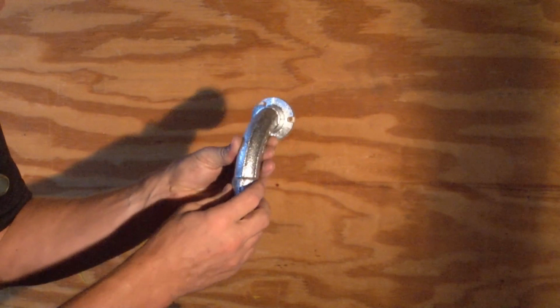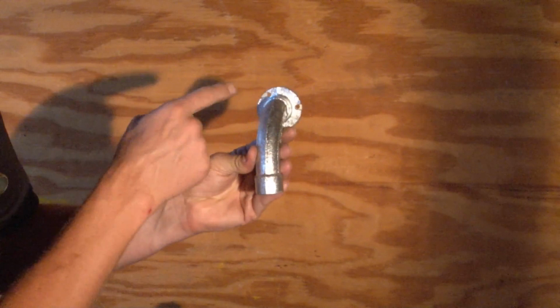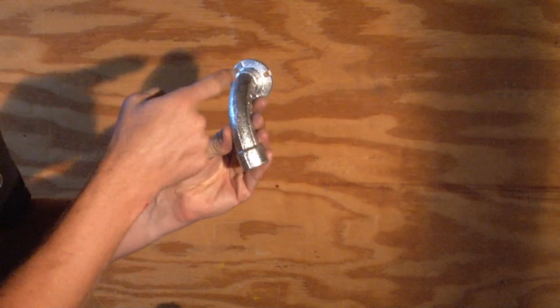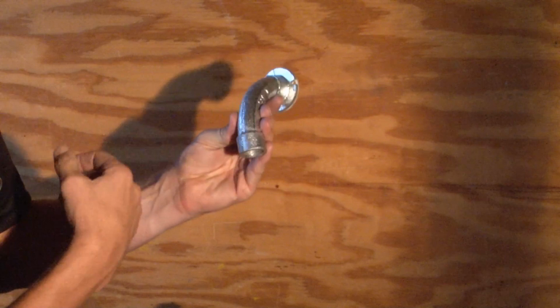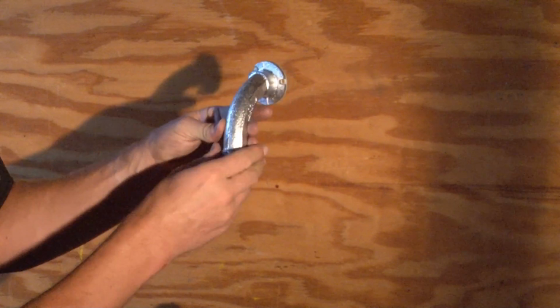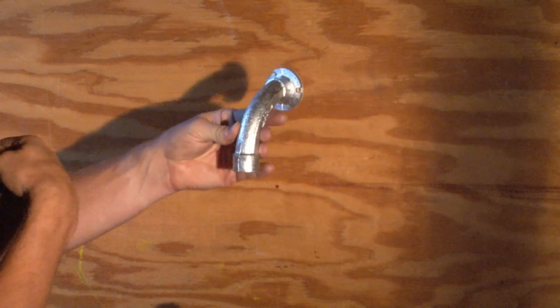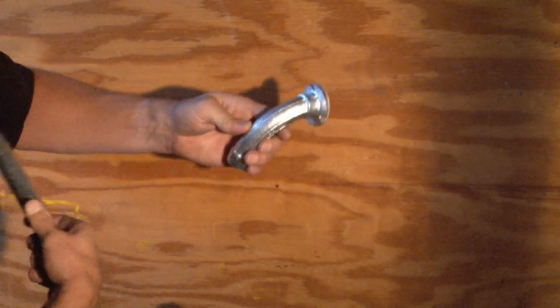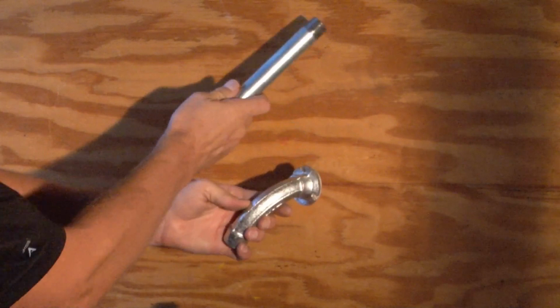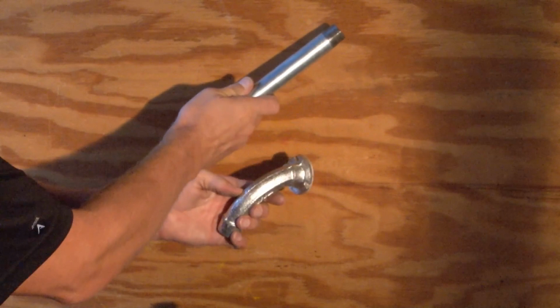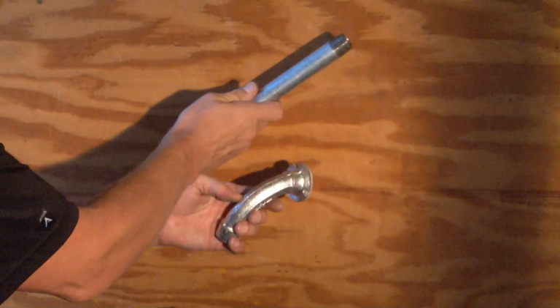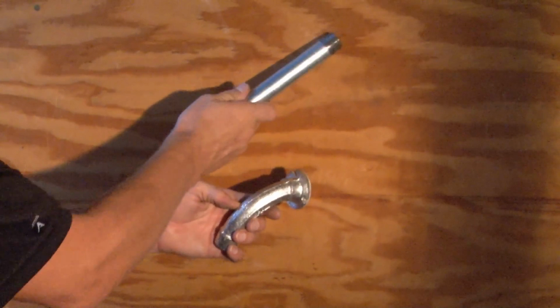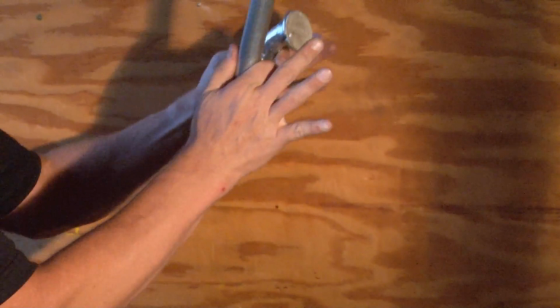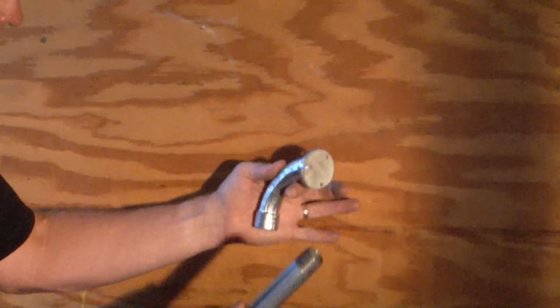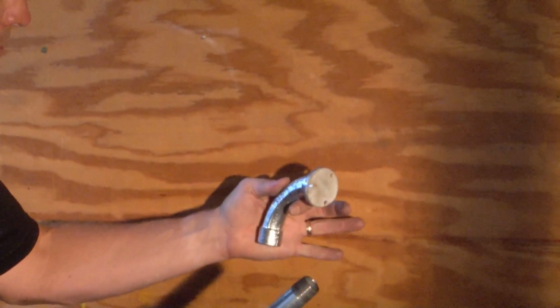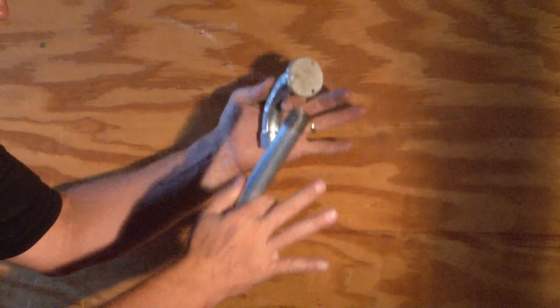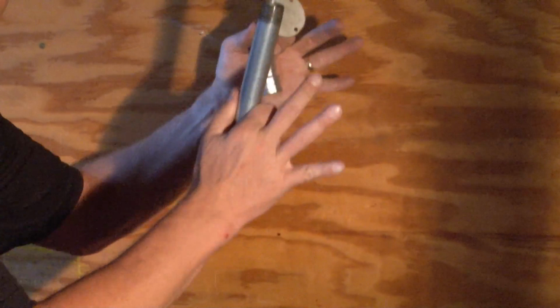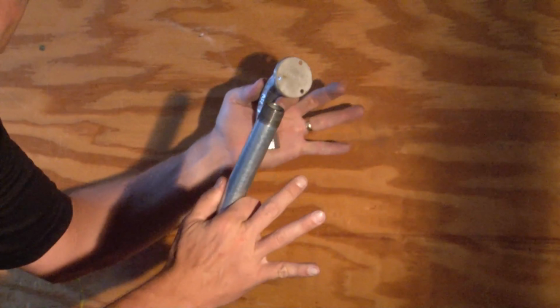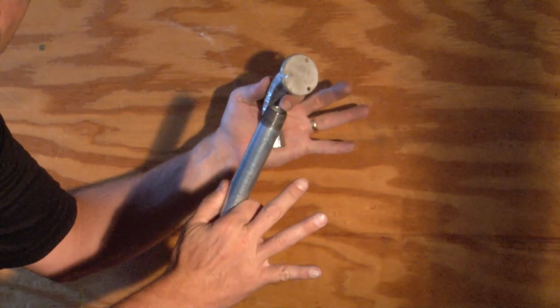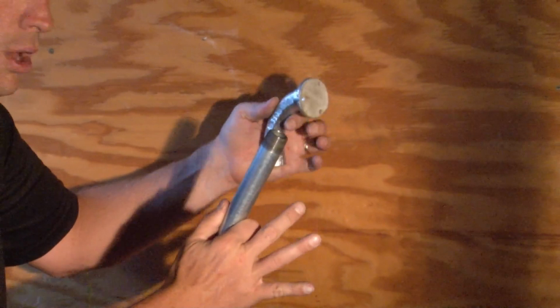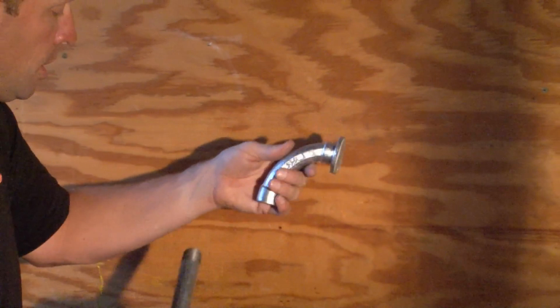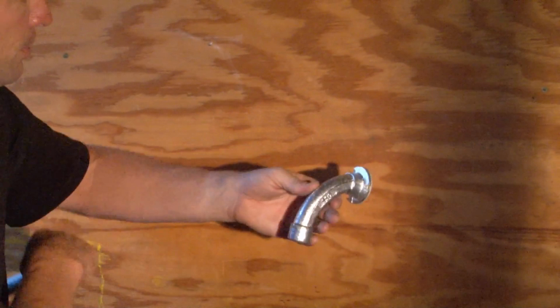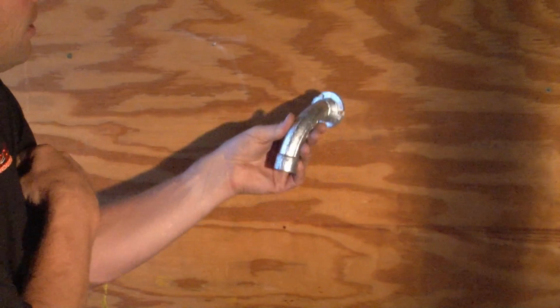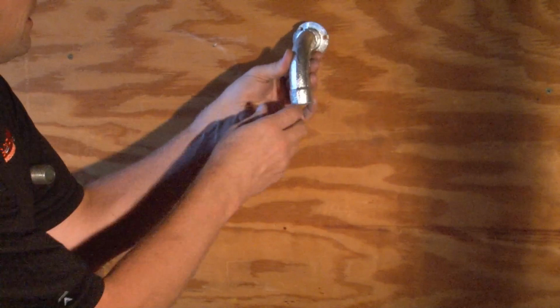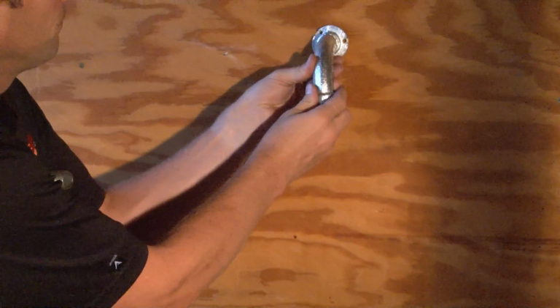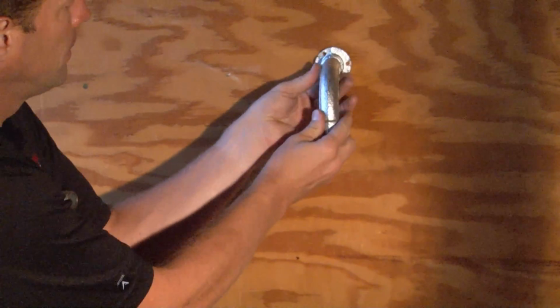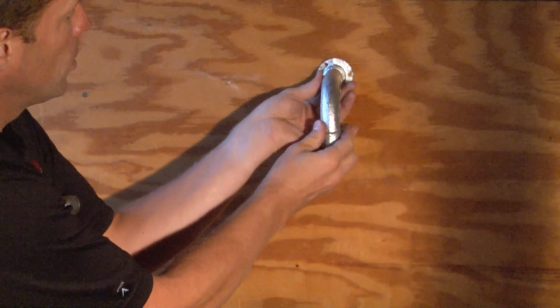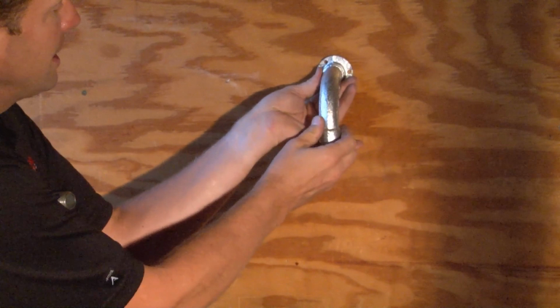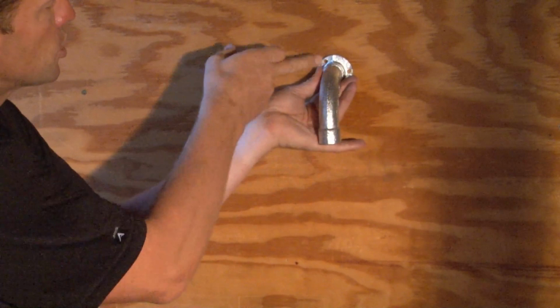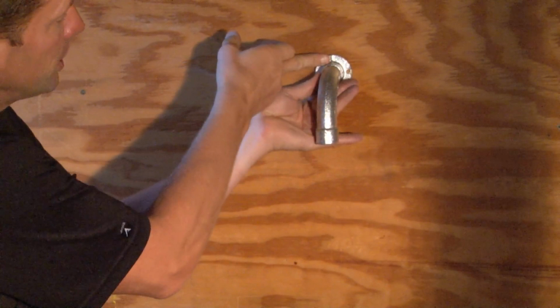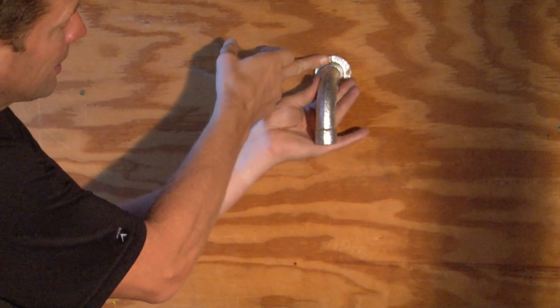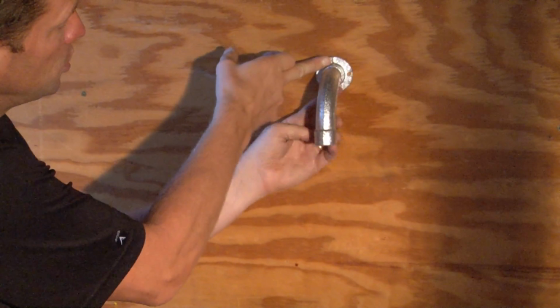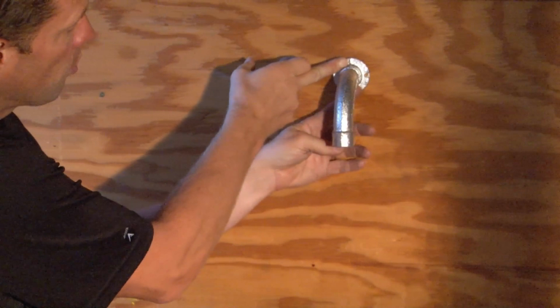There are mounting slots, so if this is your concrete form and where I'm sitting is going to be the poured concrete wall, you simply take this fitting where you need it and you screw it directly to the form.